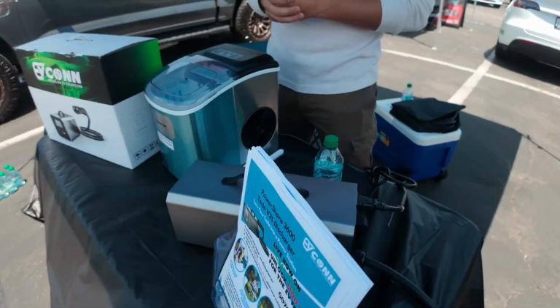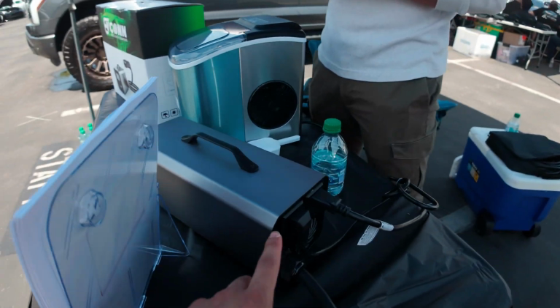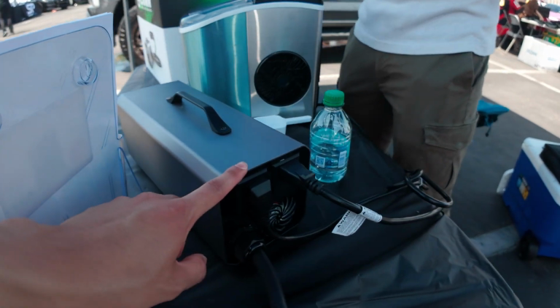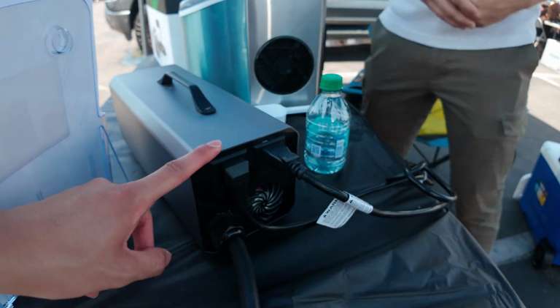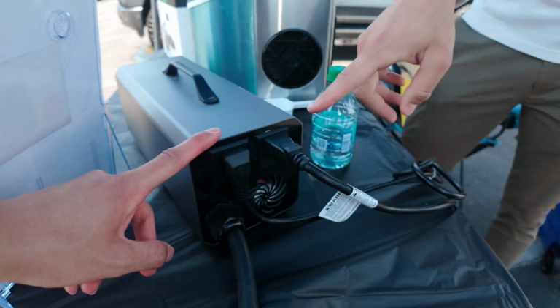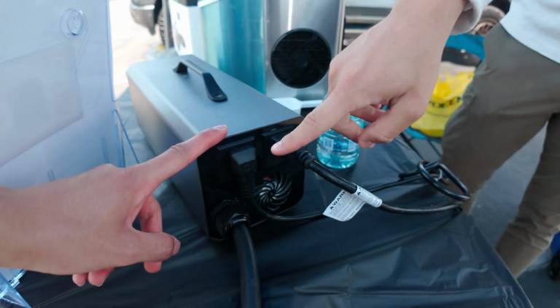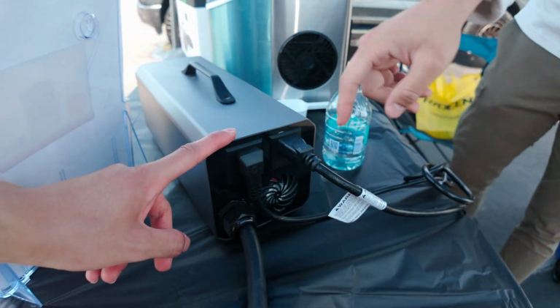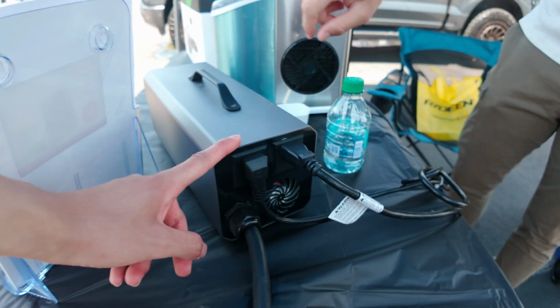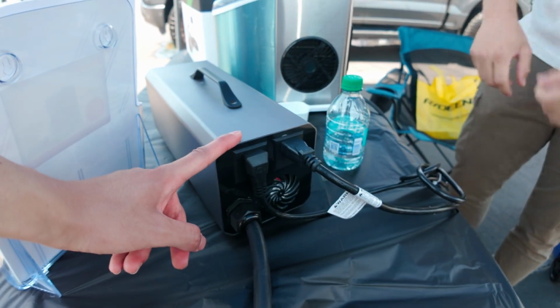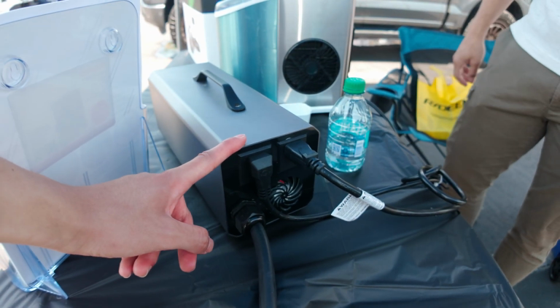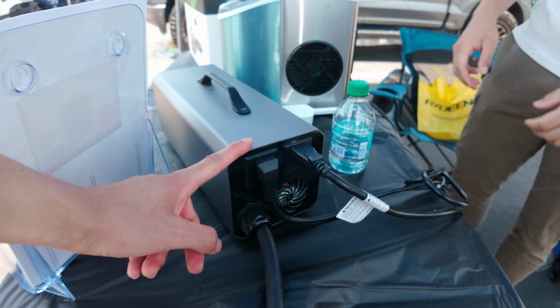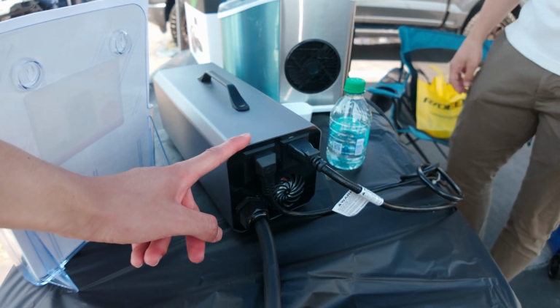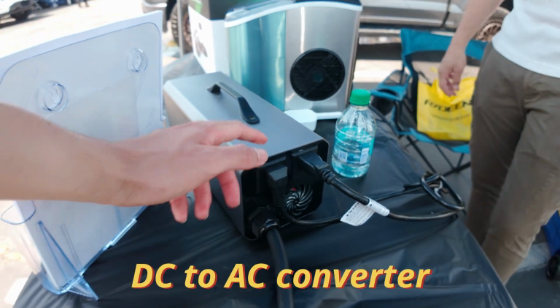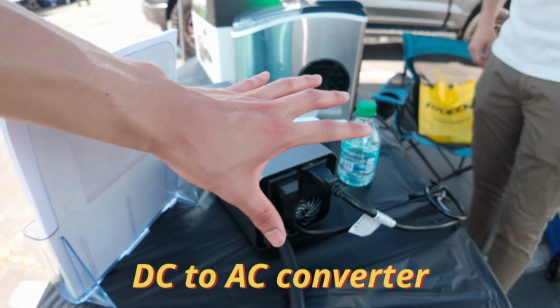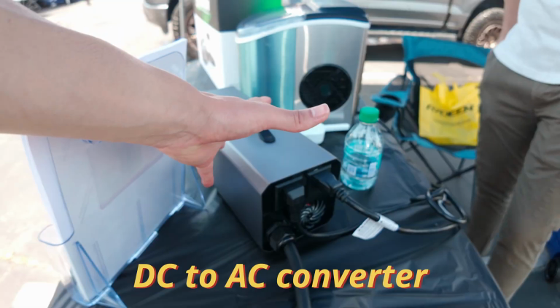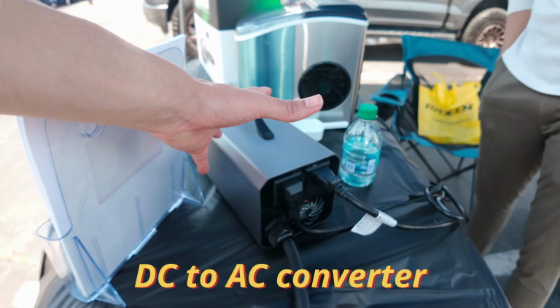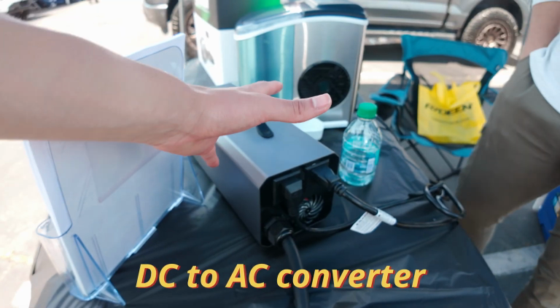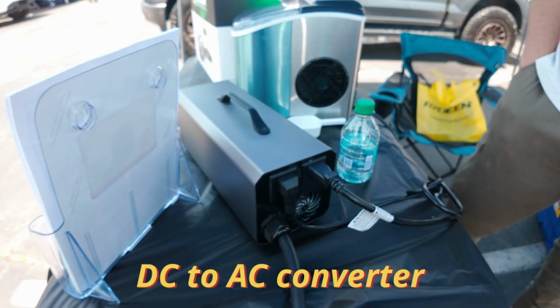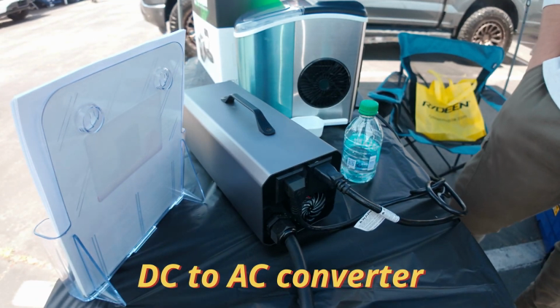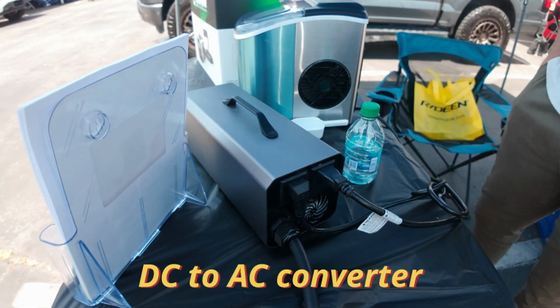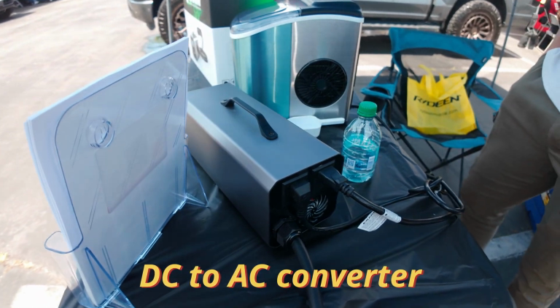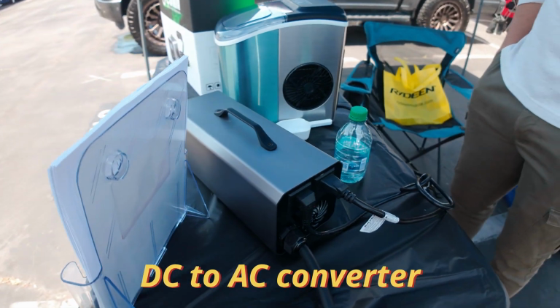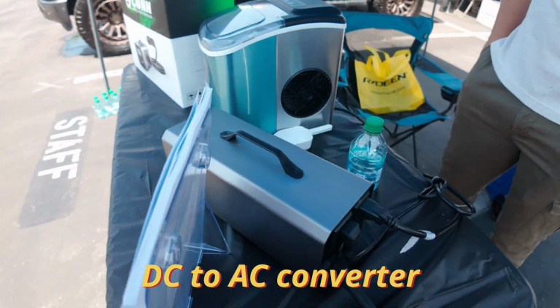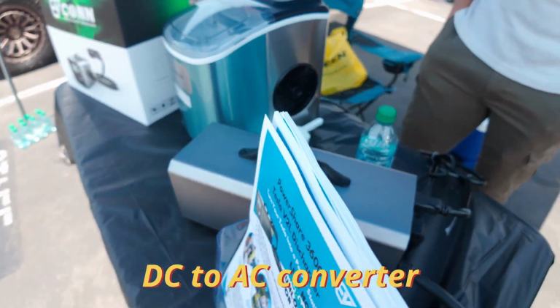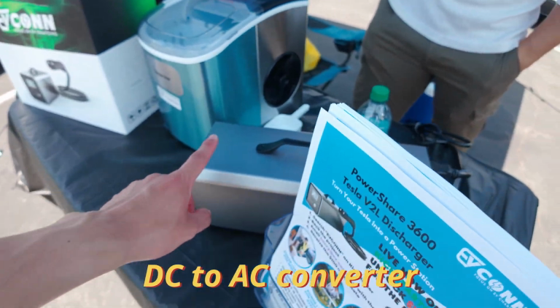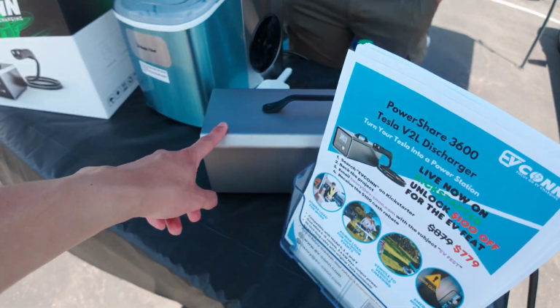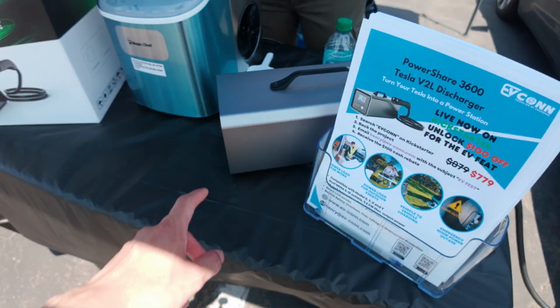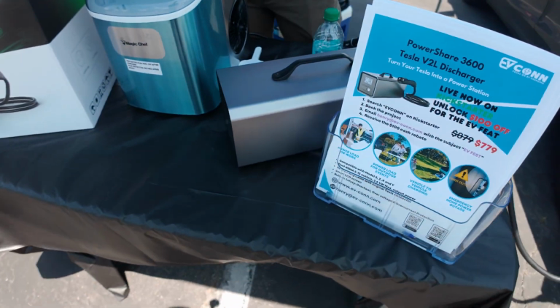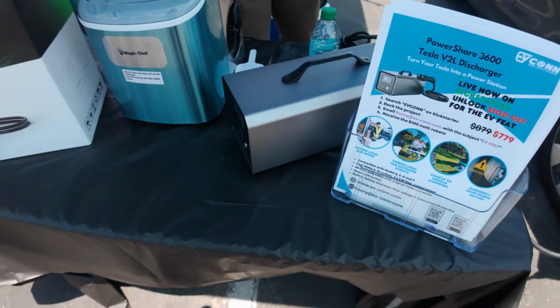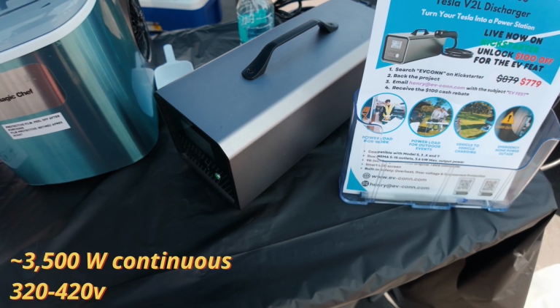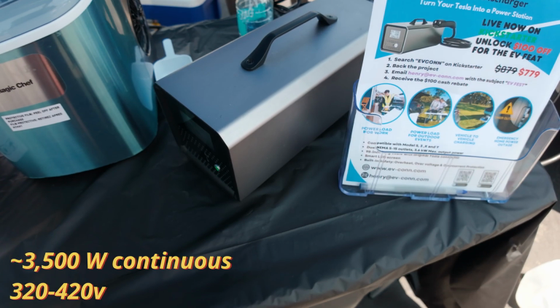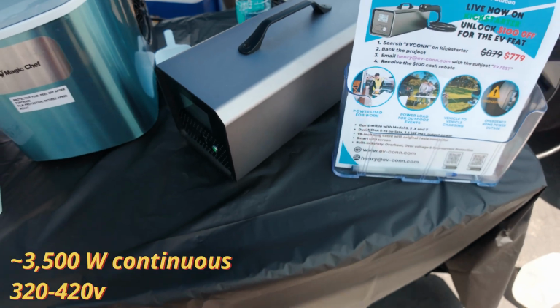It has the two 120-volt outlets in the back. It has a converter inside of it, so you can power anything. The max wattage you can get out of this is 3.6 kilowatts.